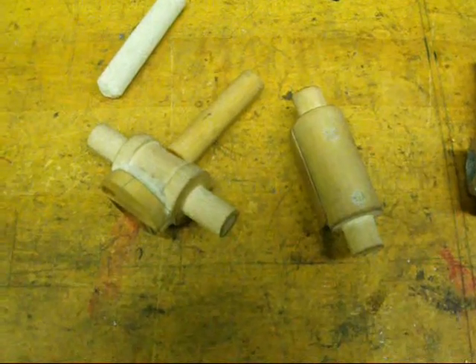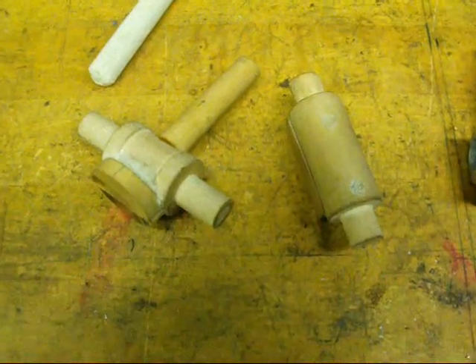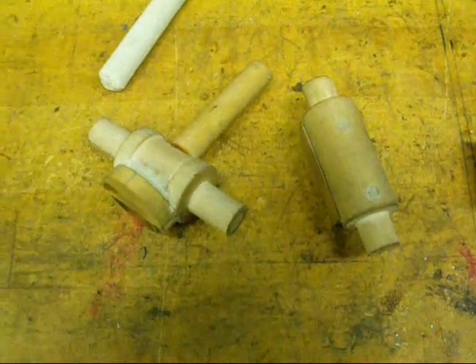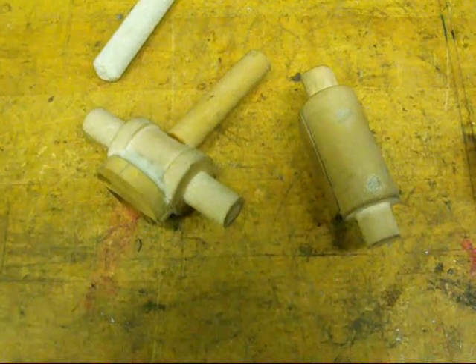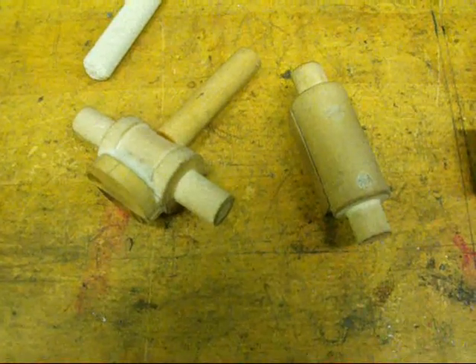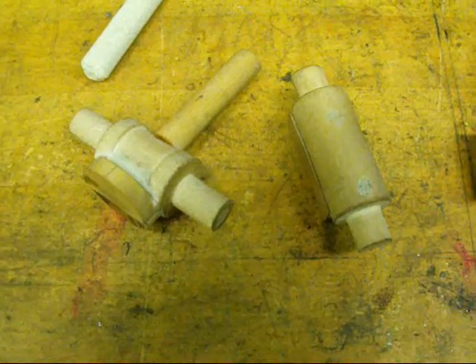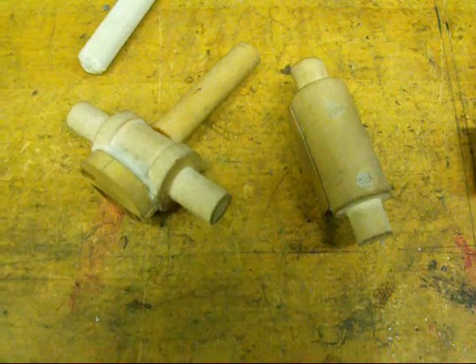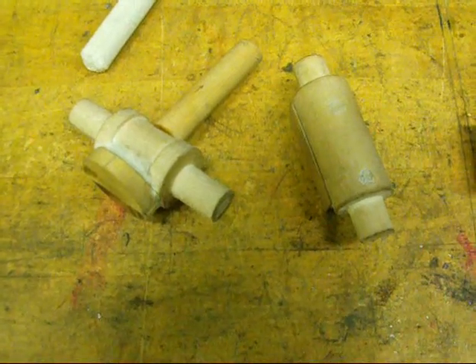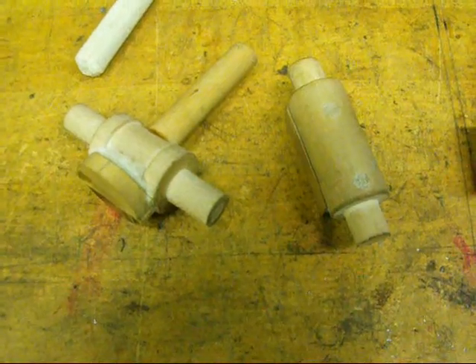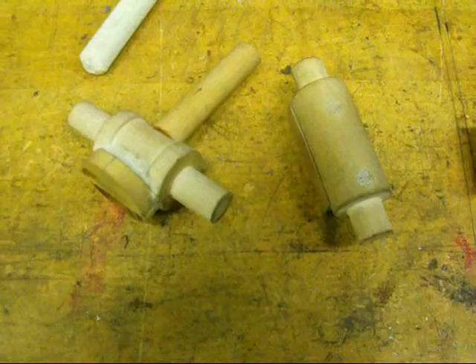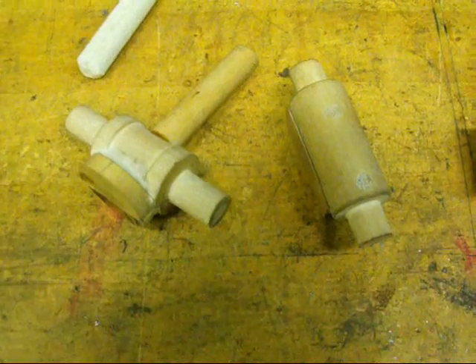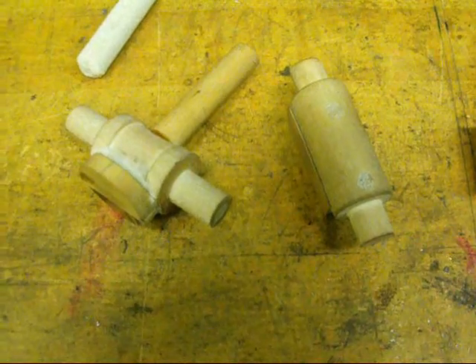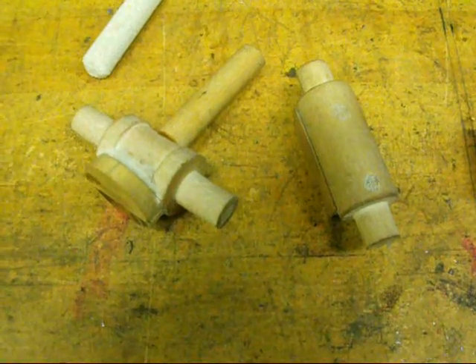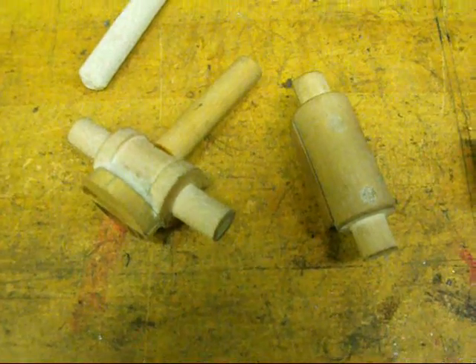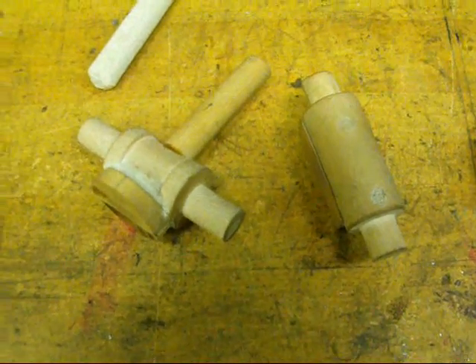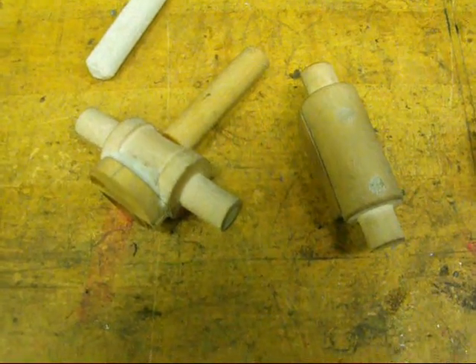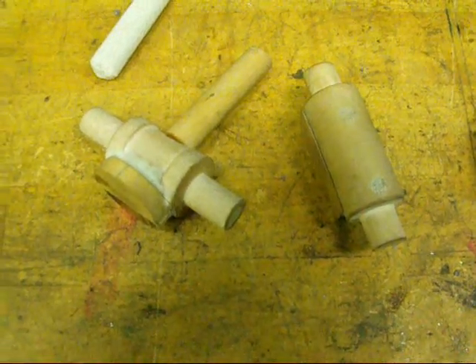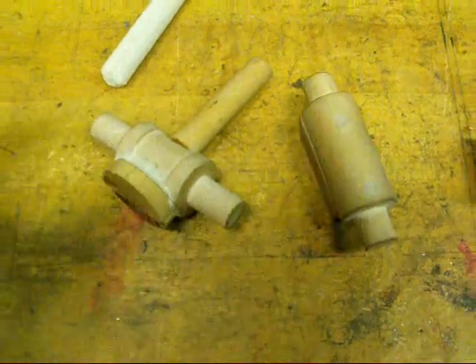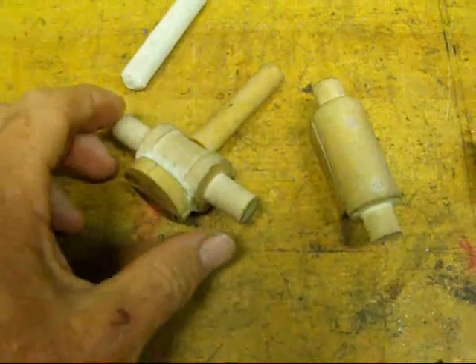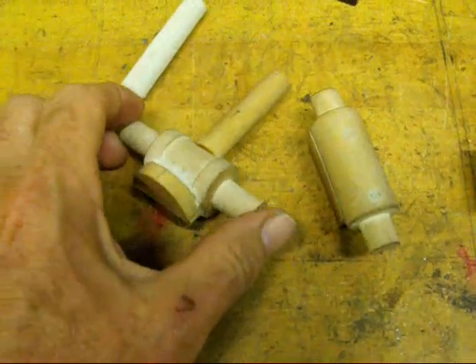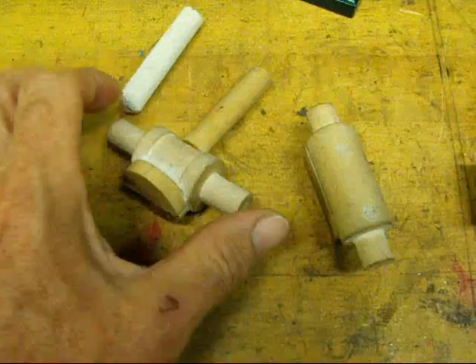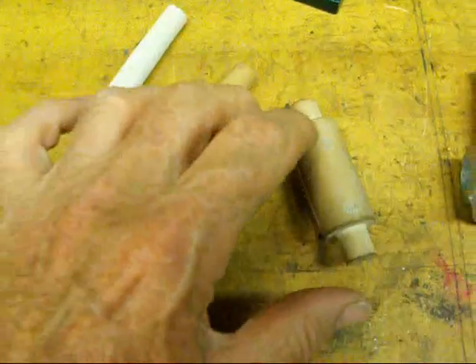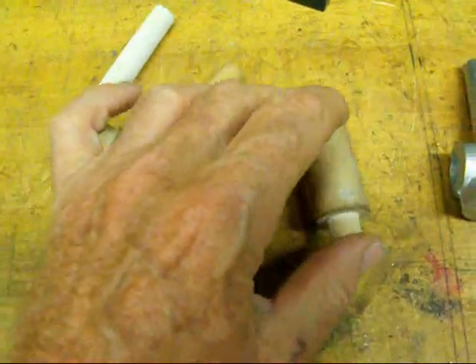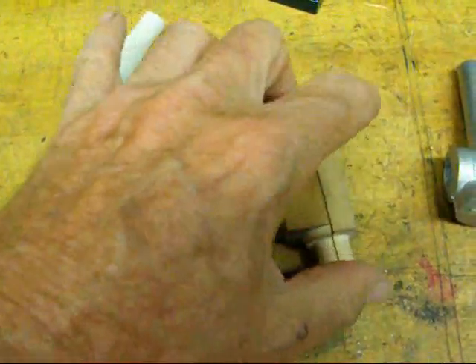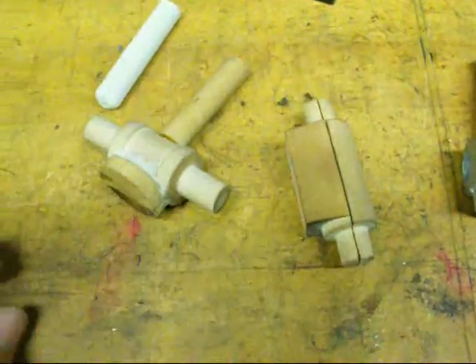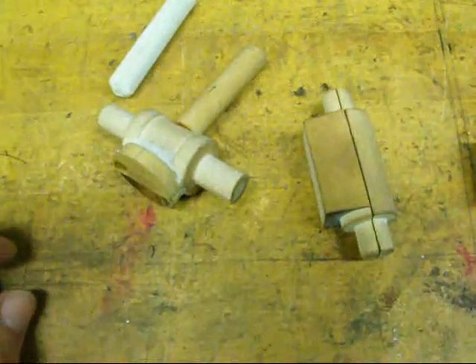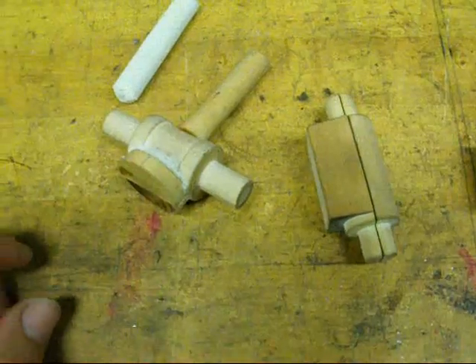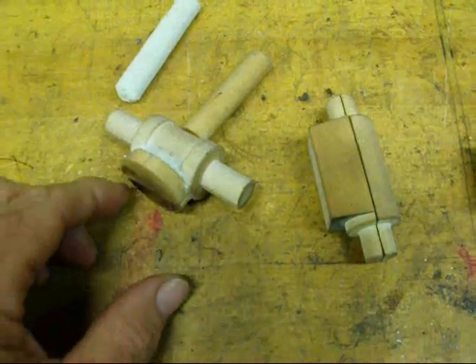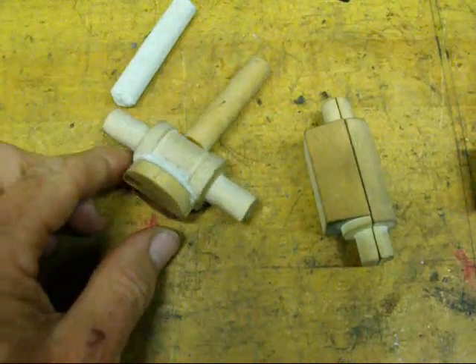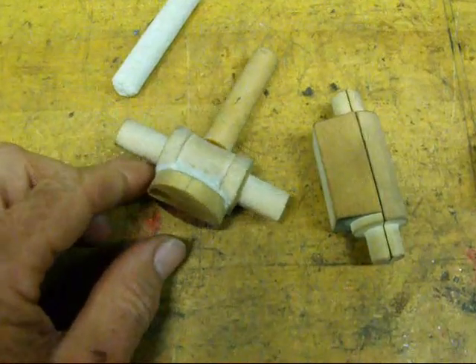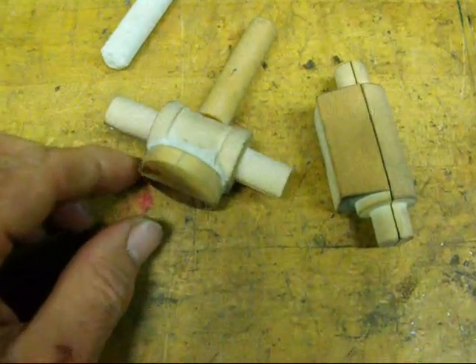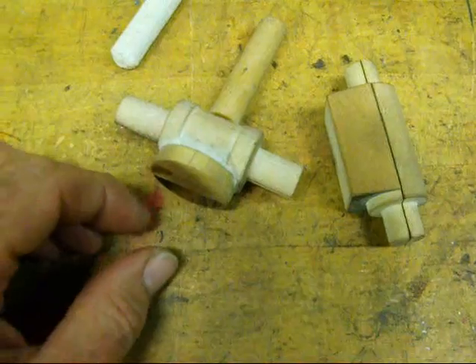Howdy, Tubal Cain again. Today I want to show you how to make a mold using split patterns. These patterns are split patterns and they also have a core print on them, so I'm going to incorporate a core into the mold.